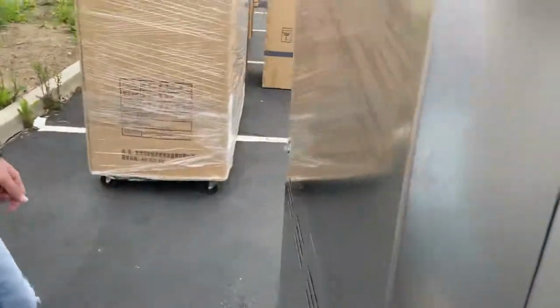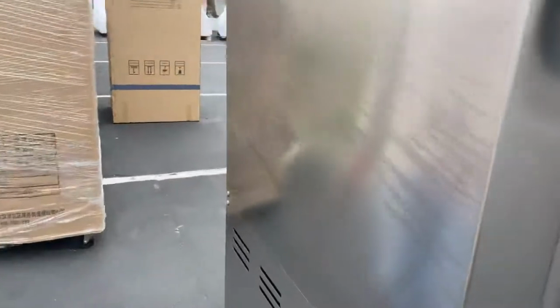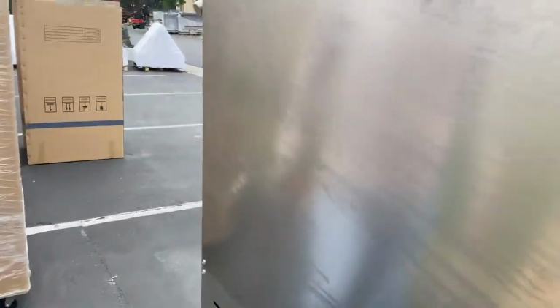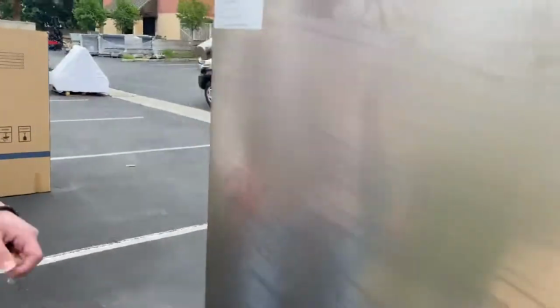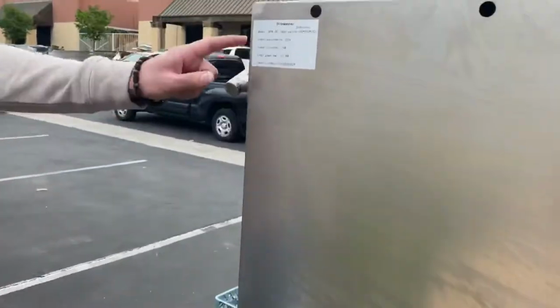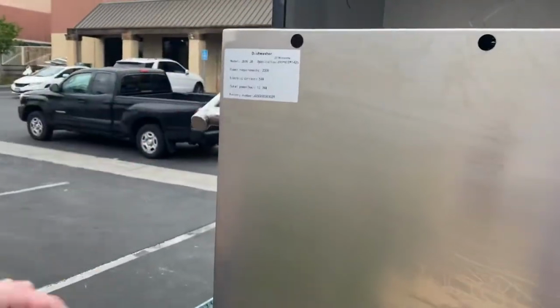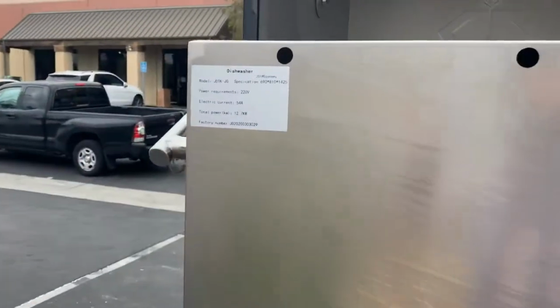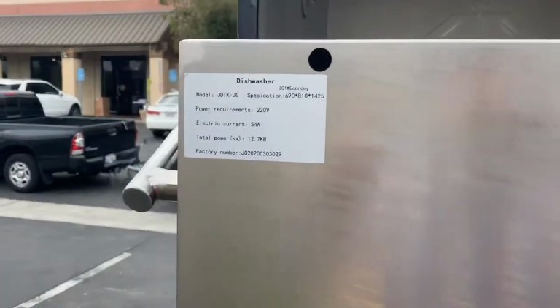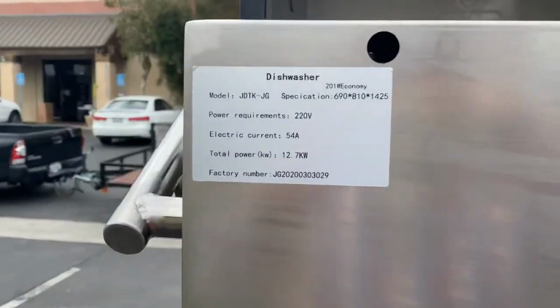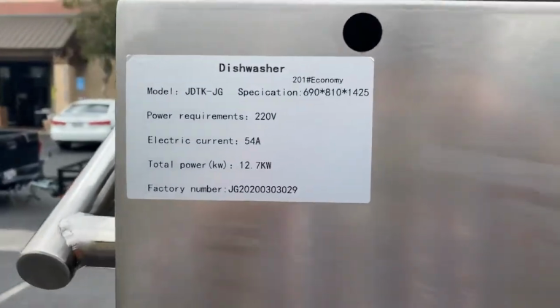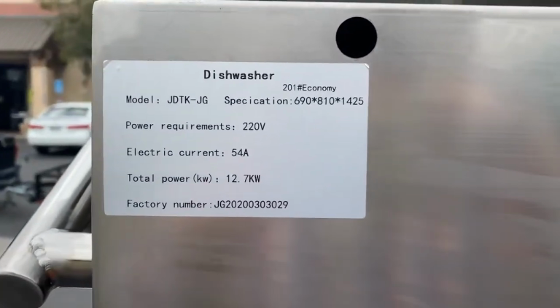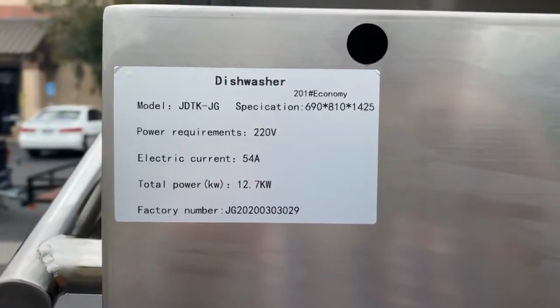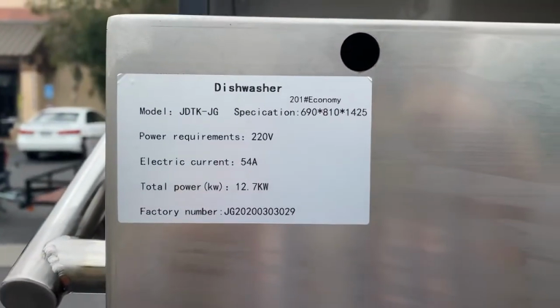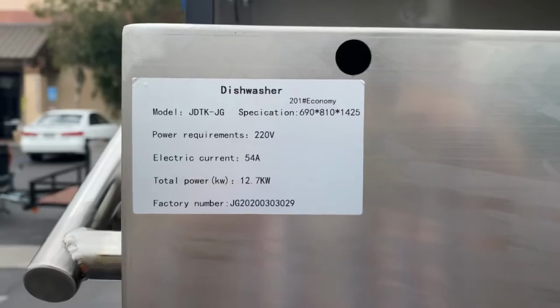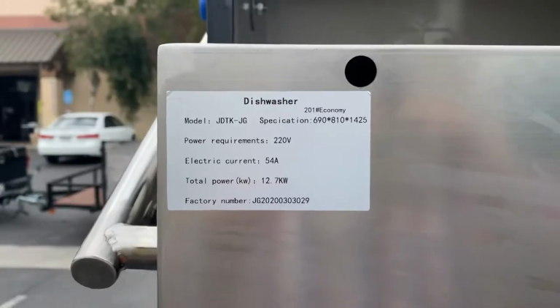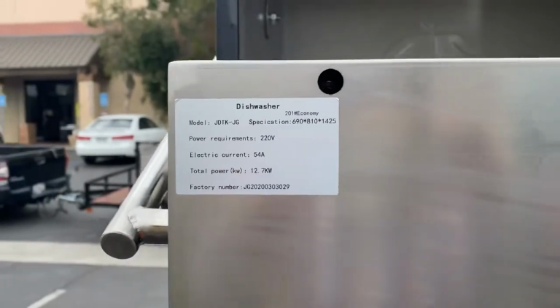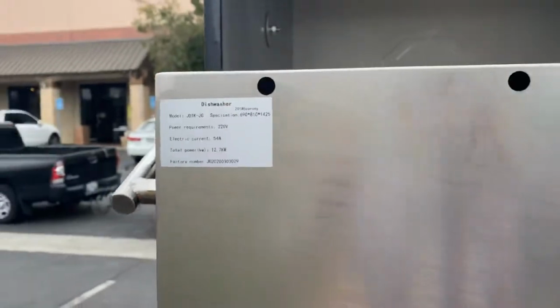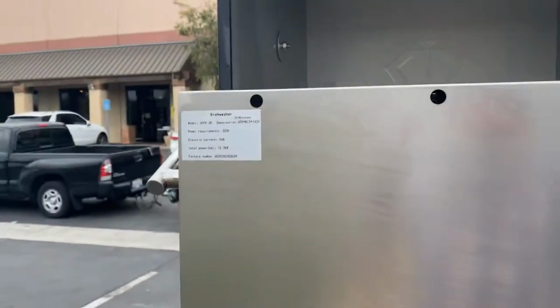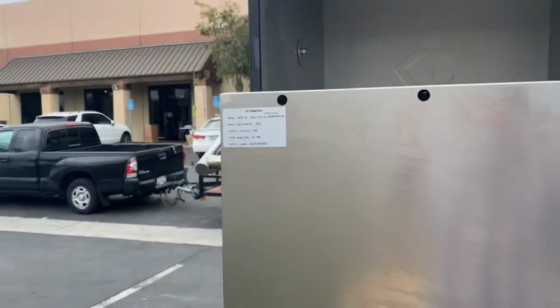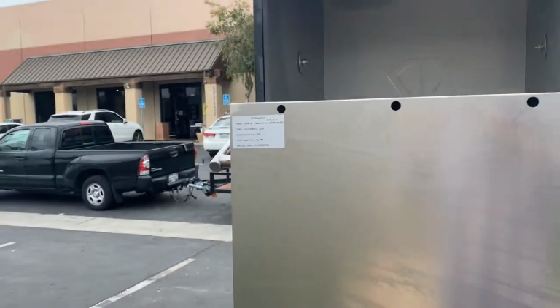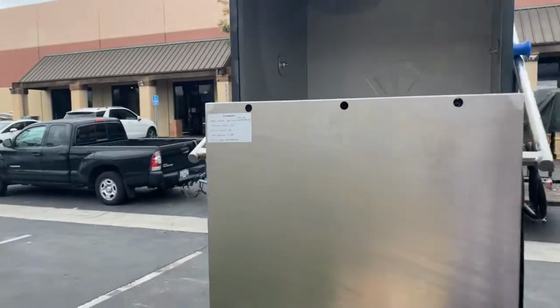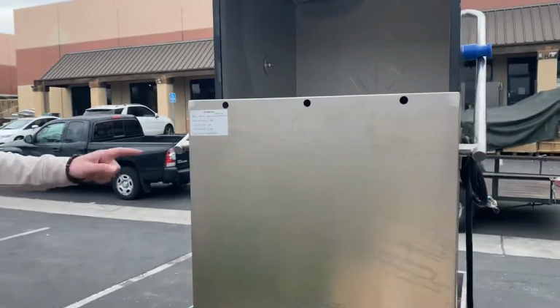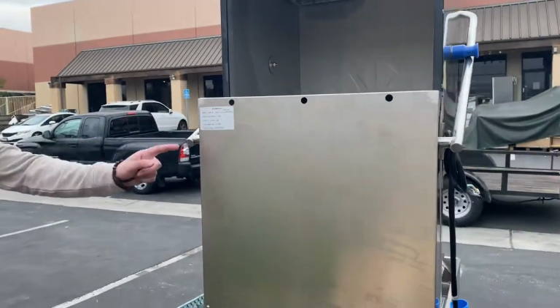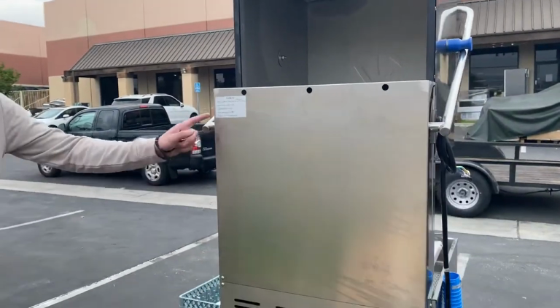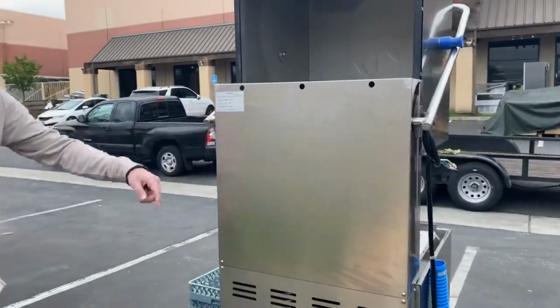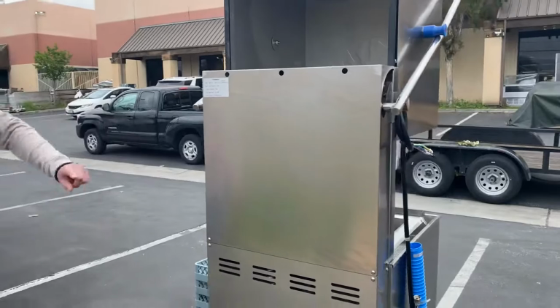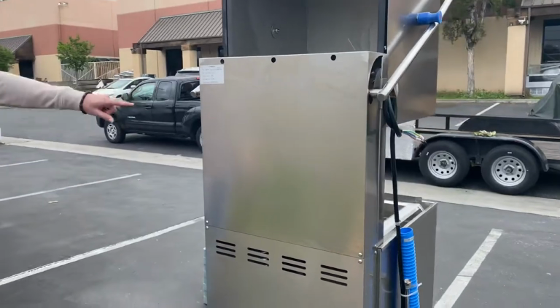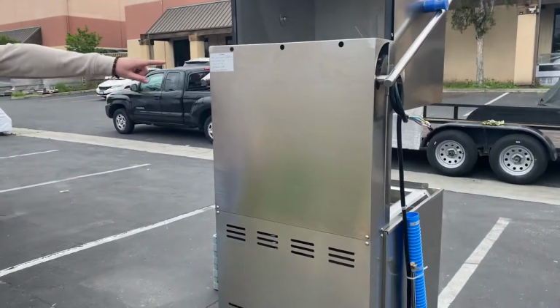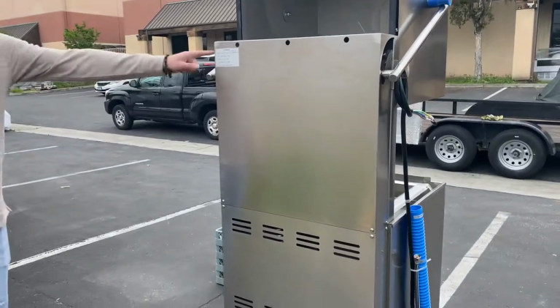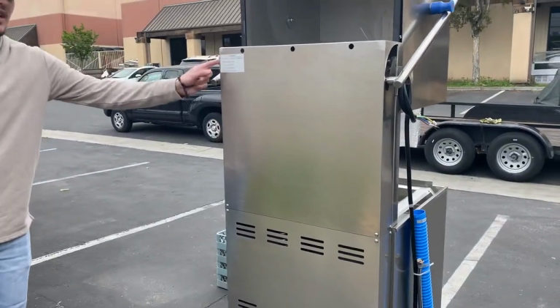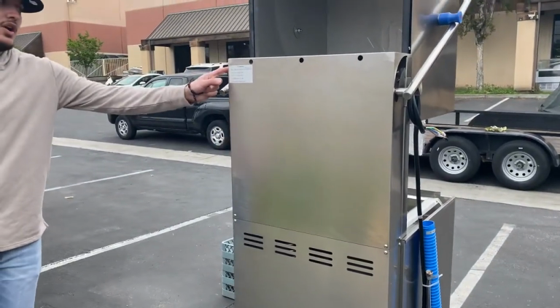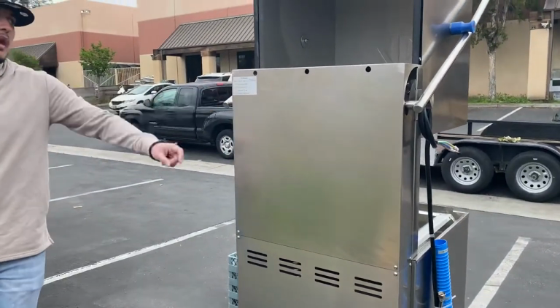If you follow me over here to the back, there's a sticker with more information regarding the dishwasher. For example, we have the model, power, electric current, and kilowatts. All that information is on the sticker on the back.